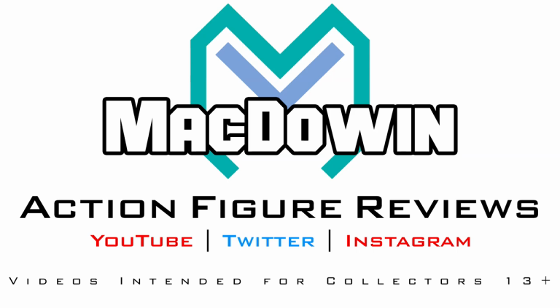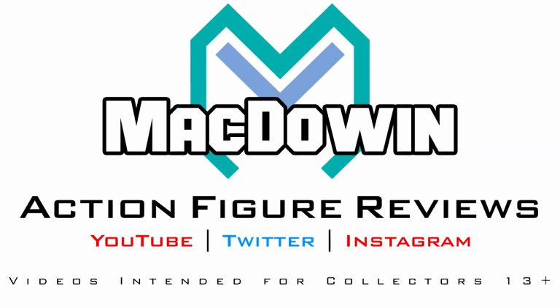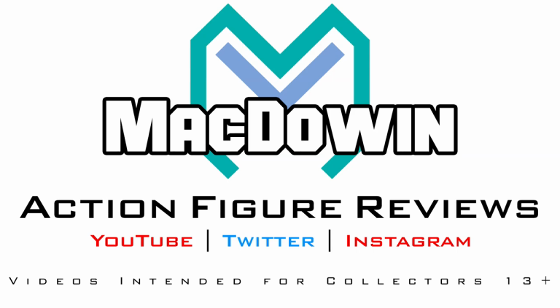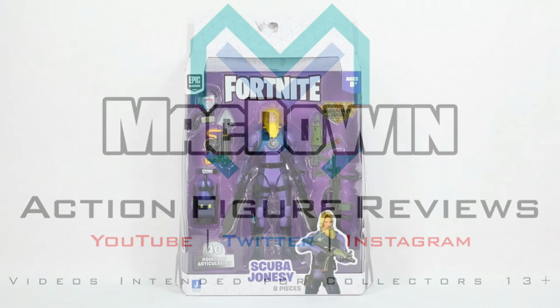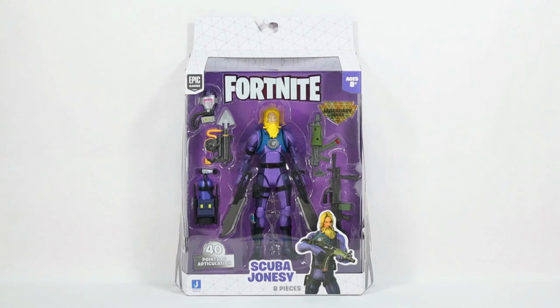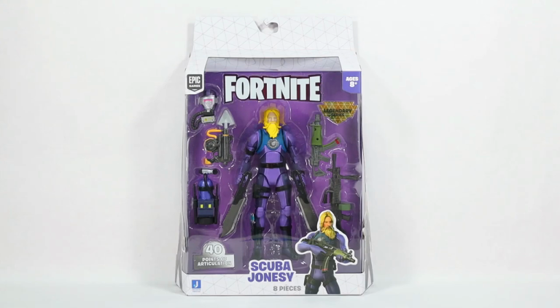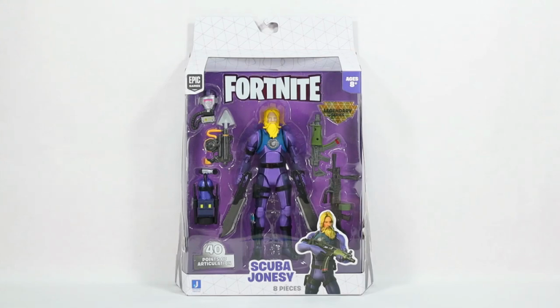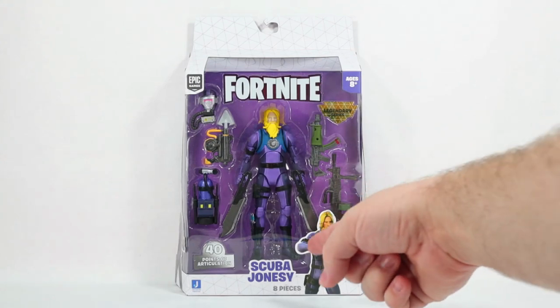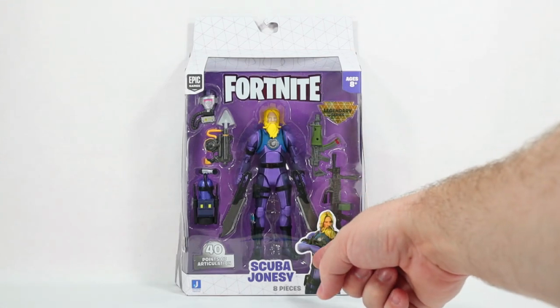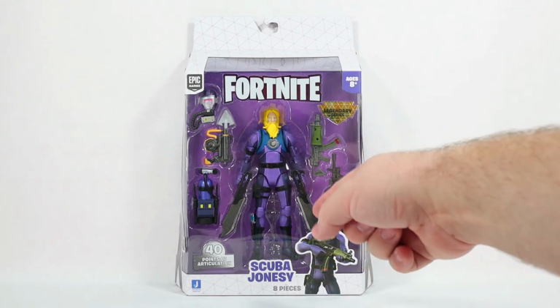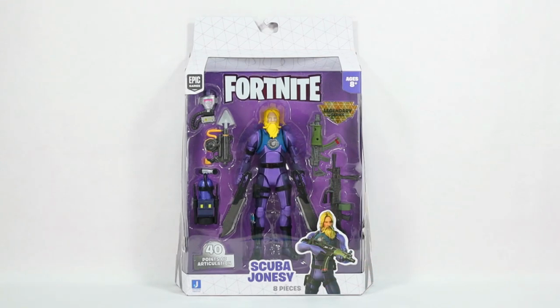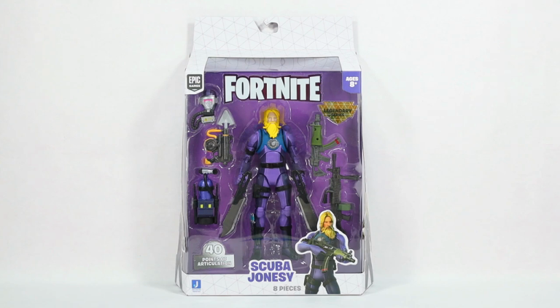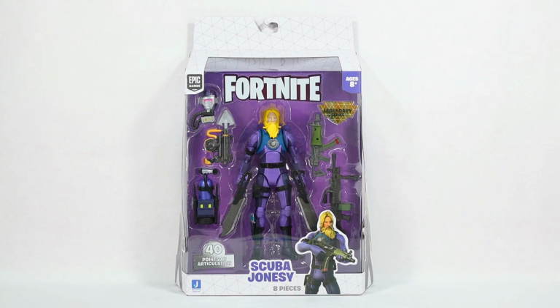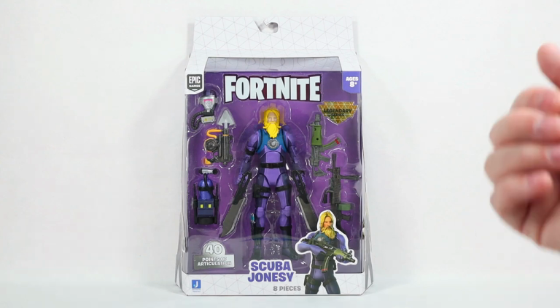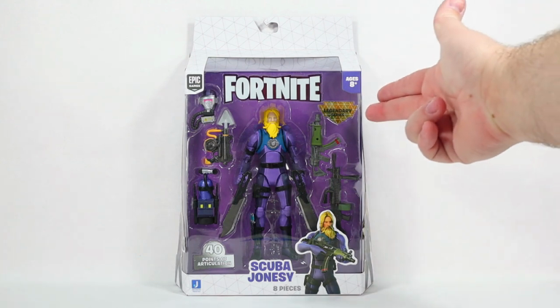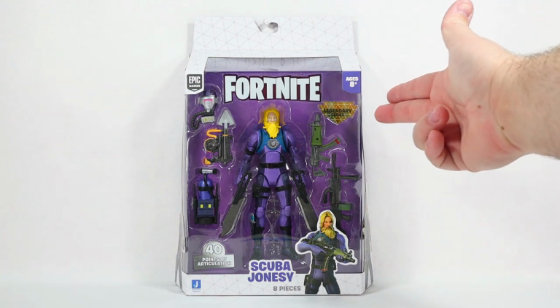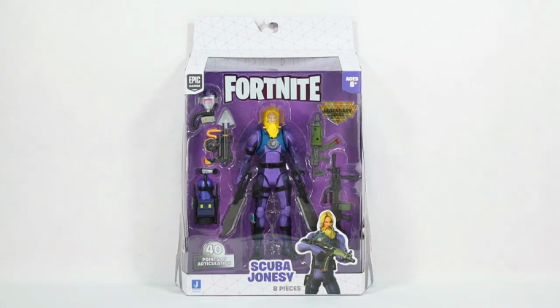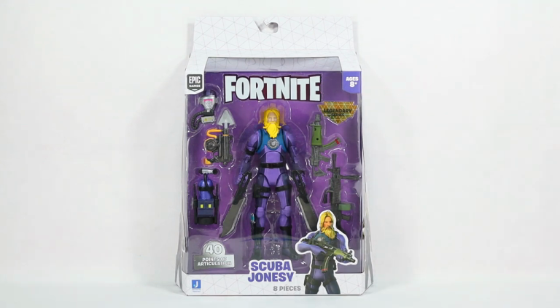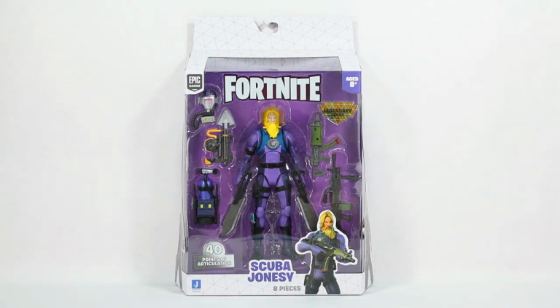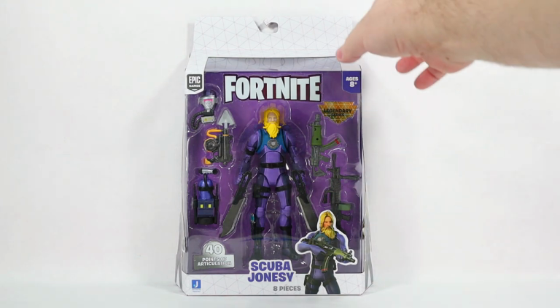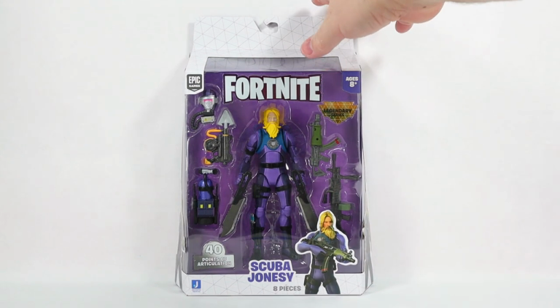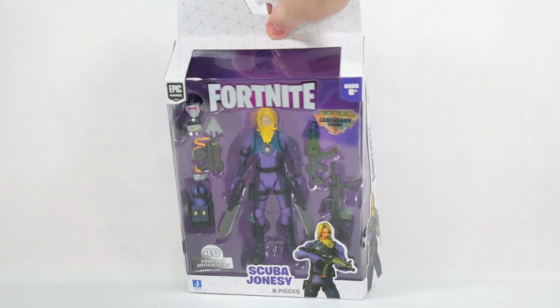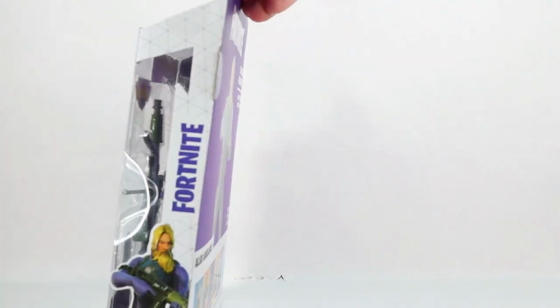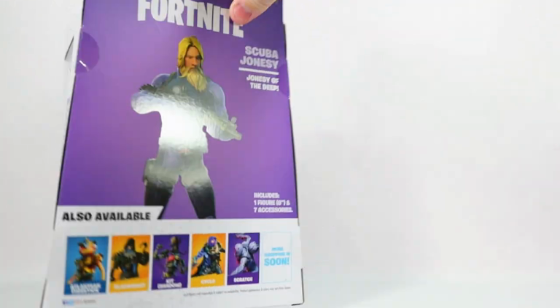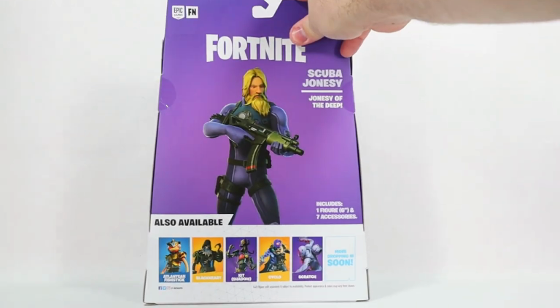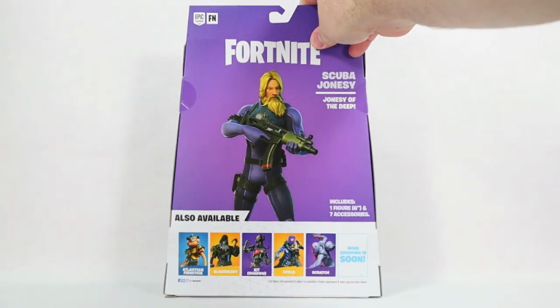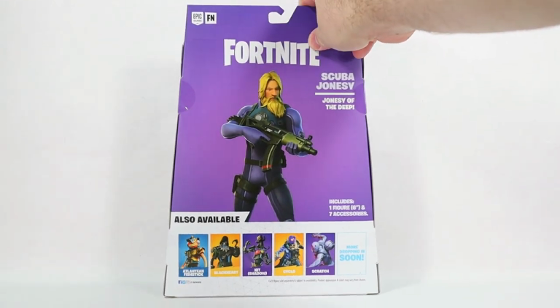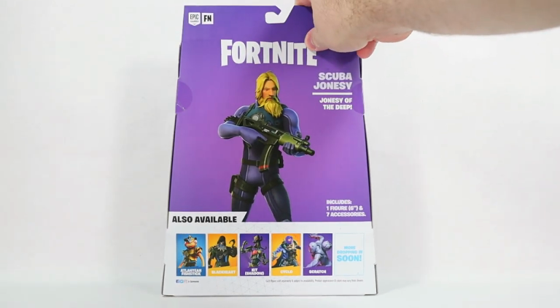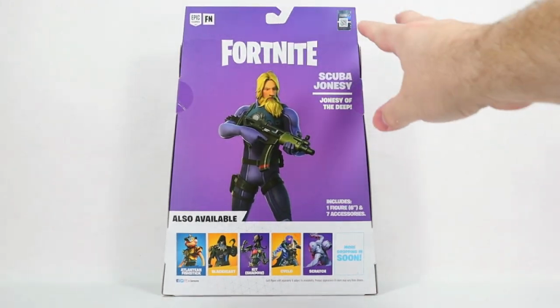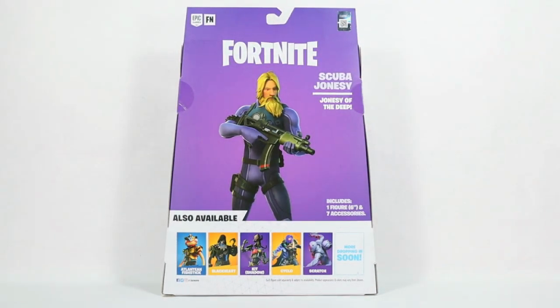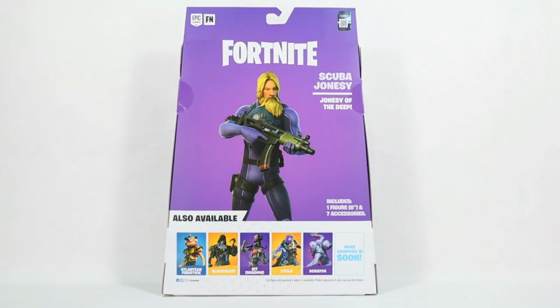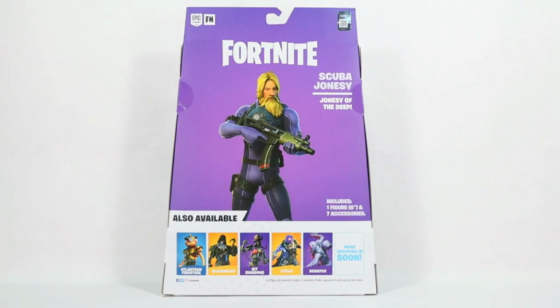Hey there friends and fellow collectors, today we are taking a look at Scuba Jonesy from Jazwares' Fortnite Legendary Series action figure line. I am a little bit late on this, but I wanted to get to it because I want to get to all the Legendary Series figures.